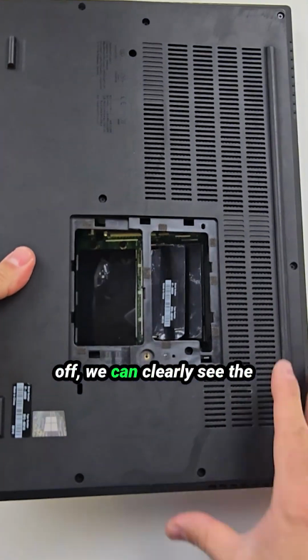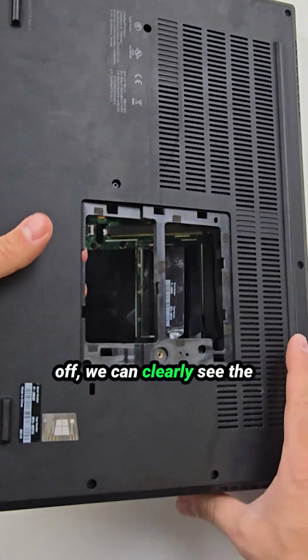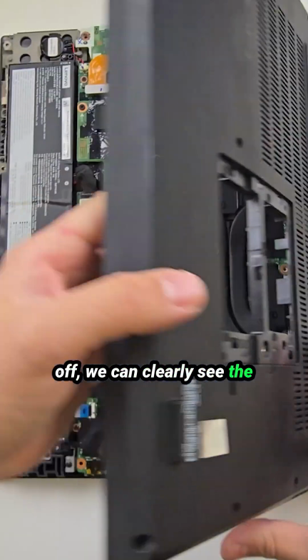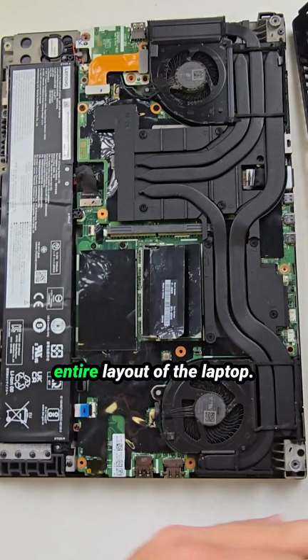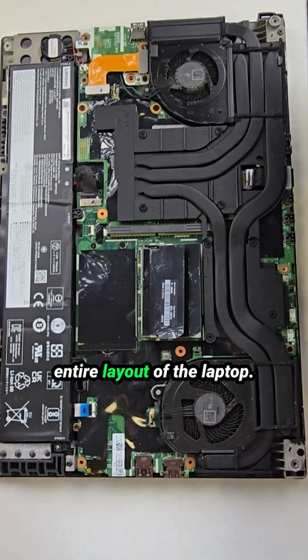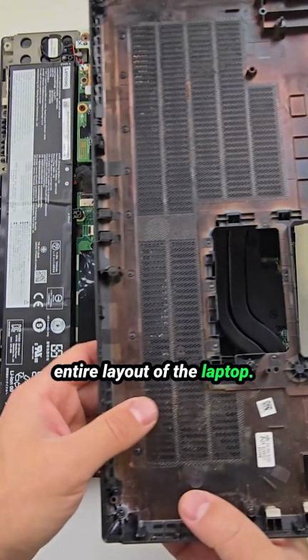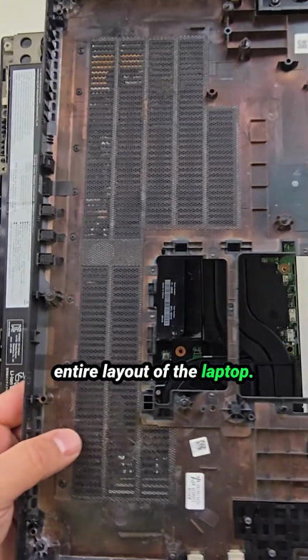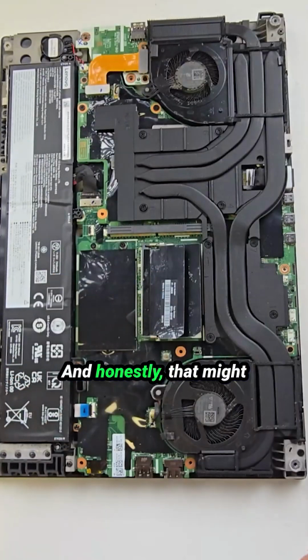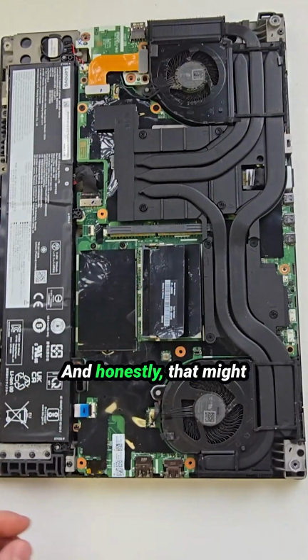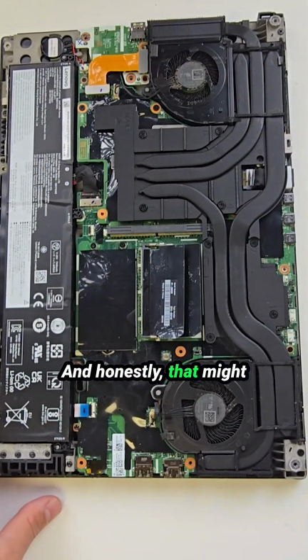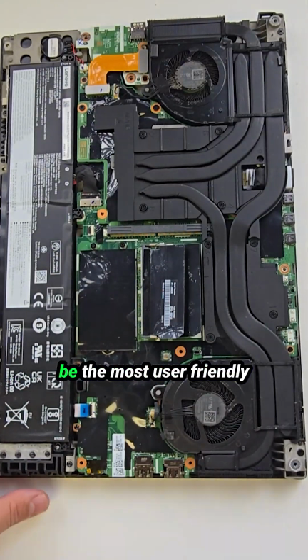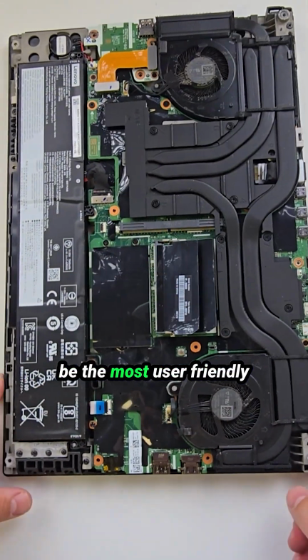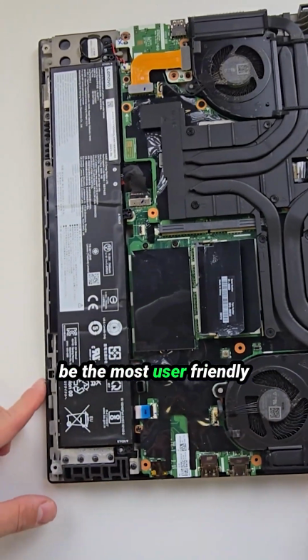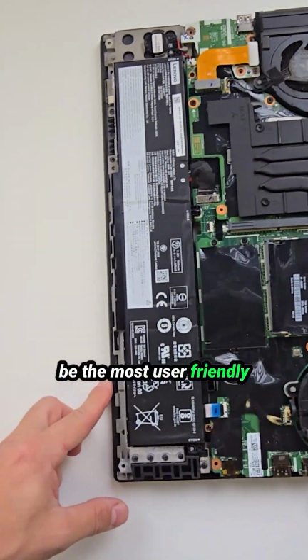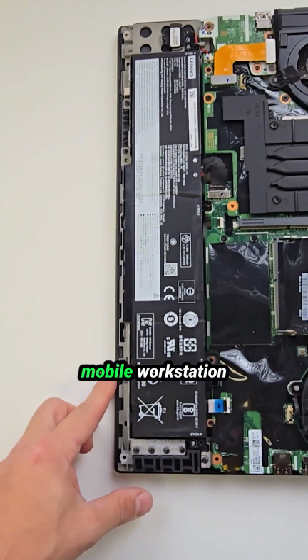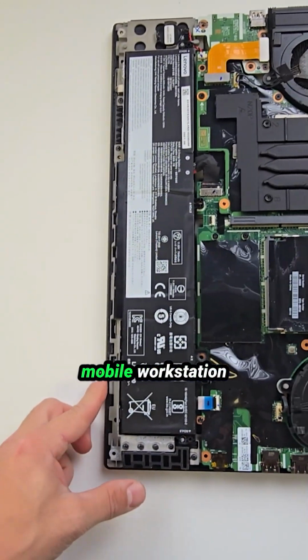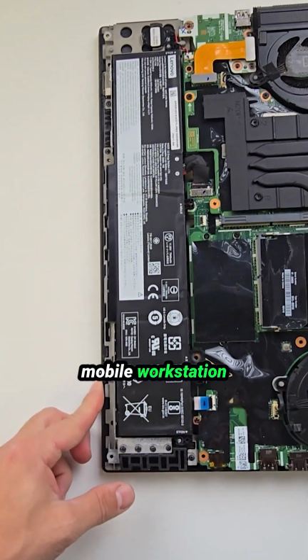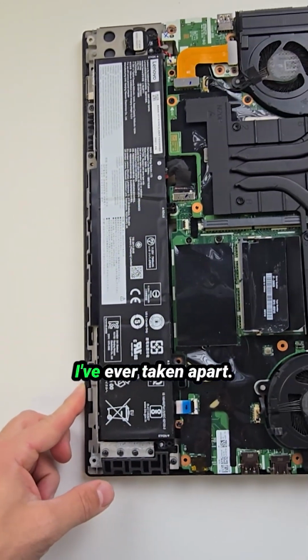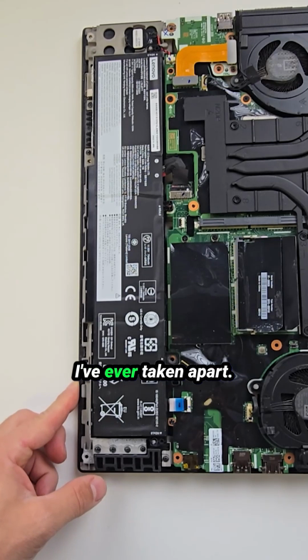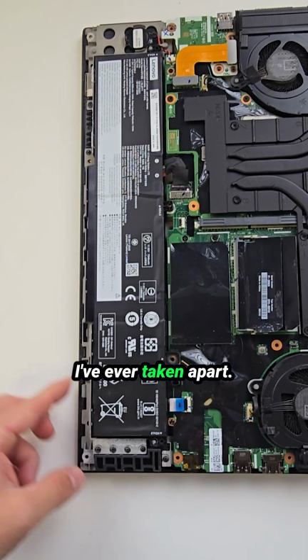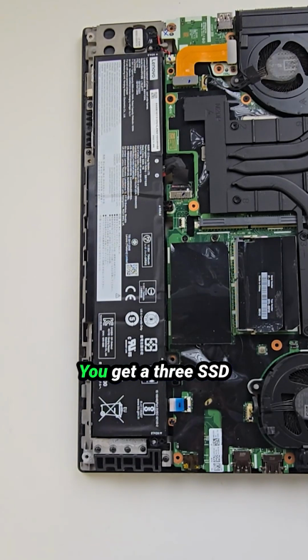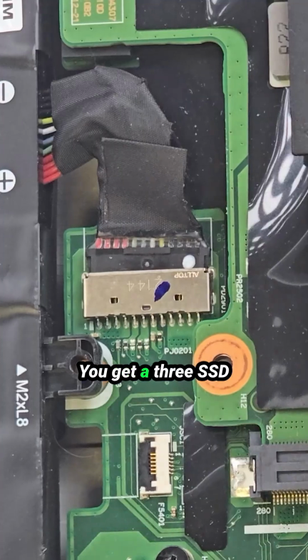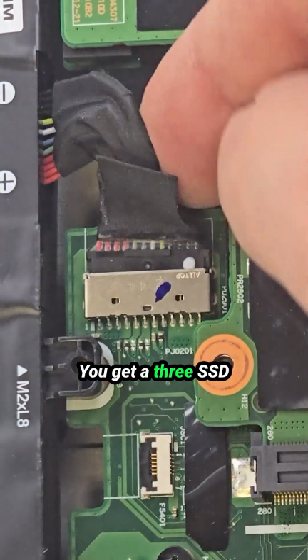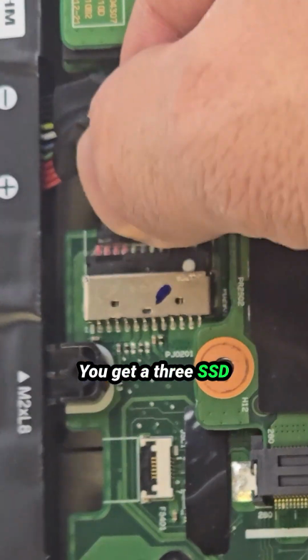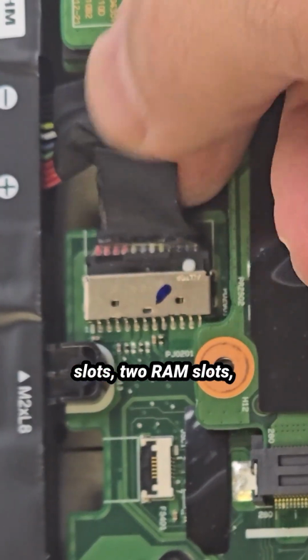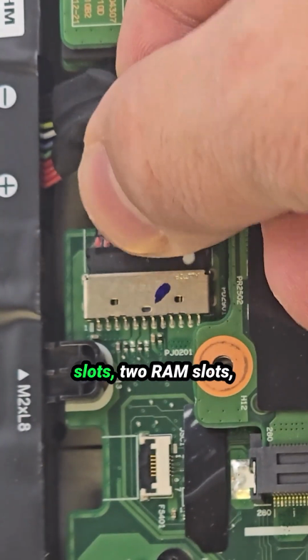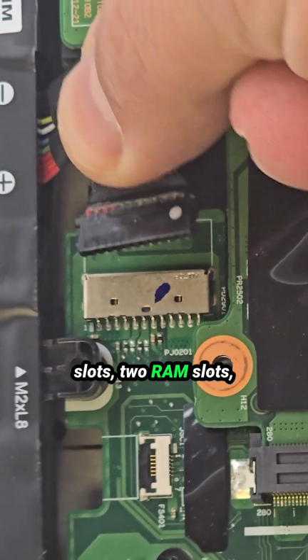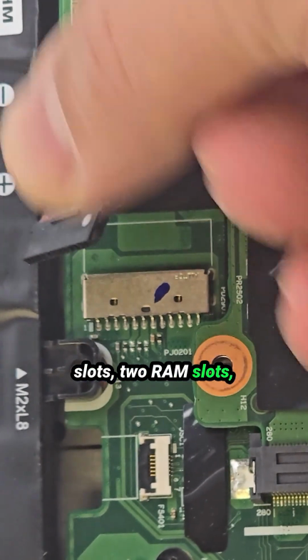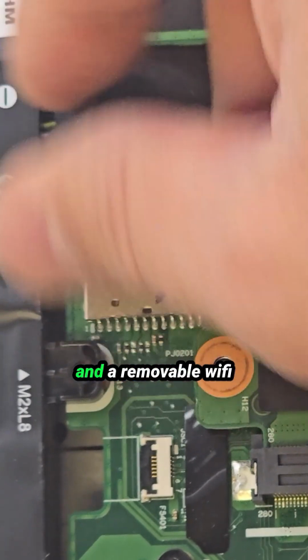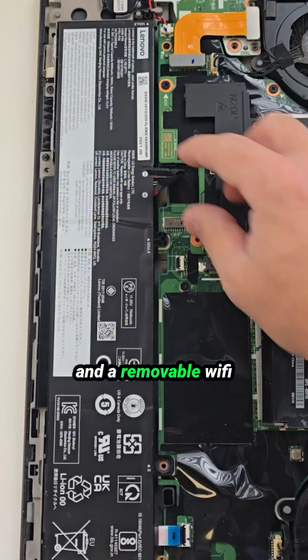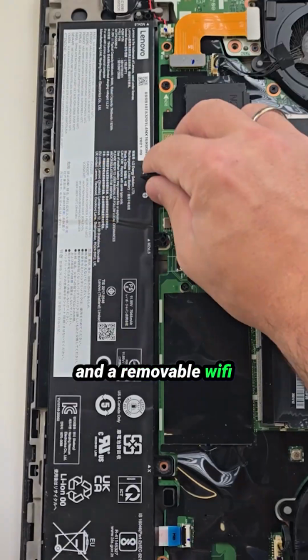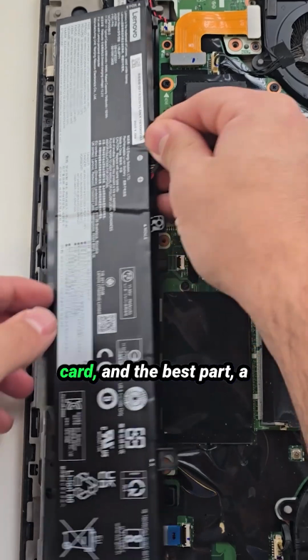And honestly, that might be the most user-friendly mobile workstation I've ever taken apart. You get three SSD slots, two RAM slots, and a removable Wi-Fi card.